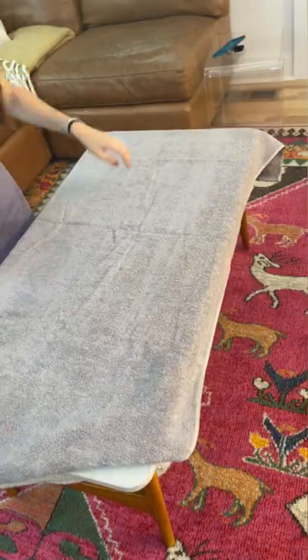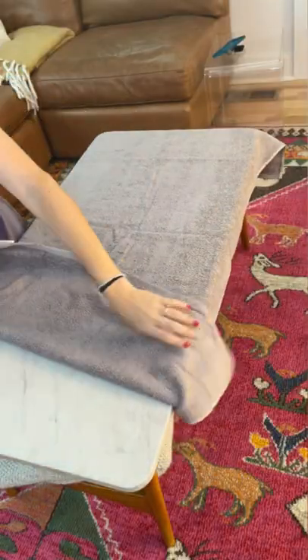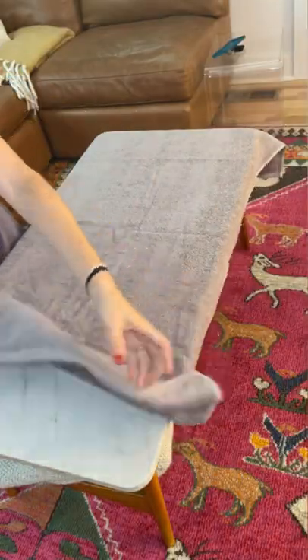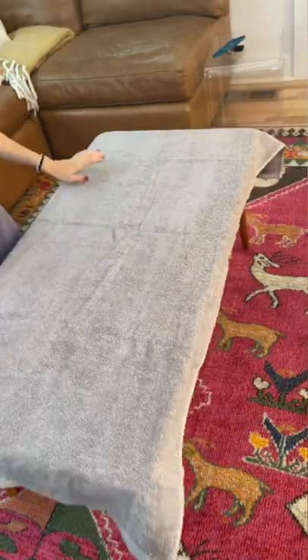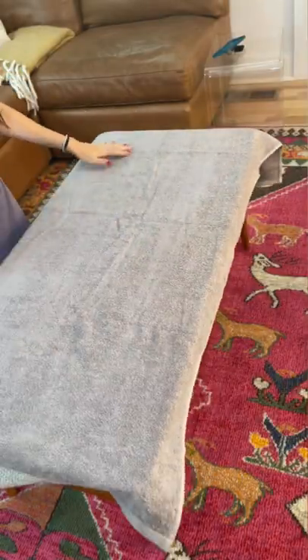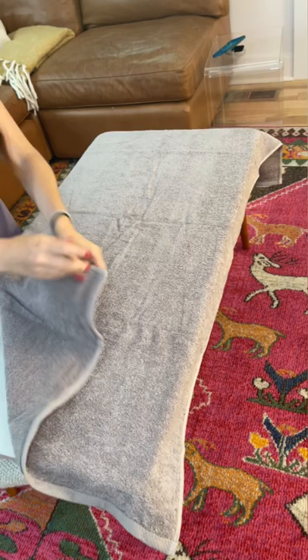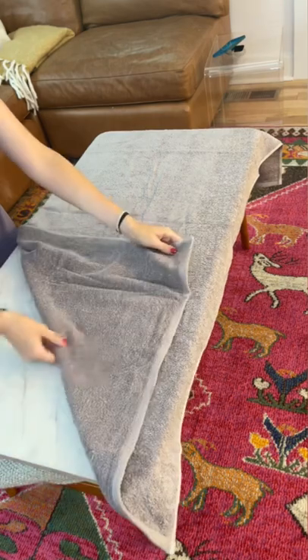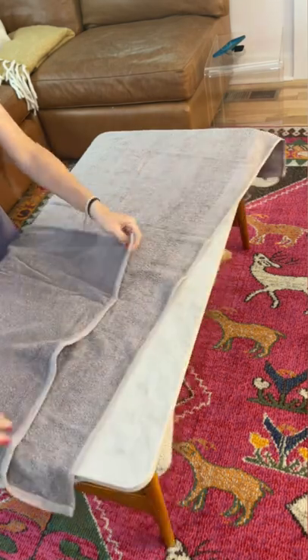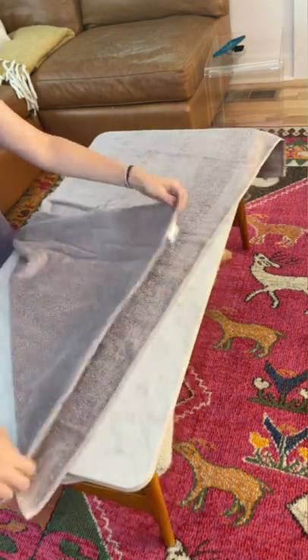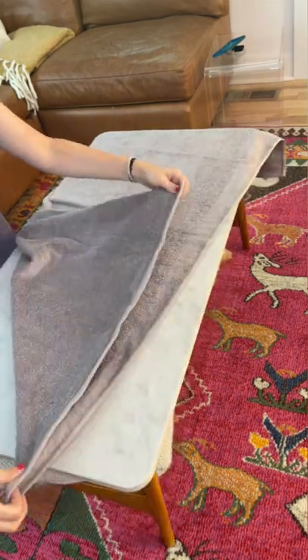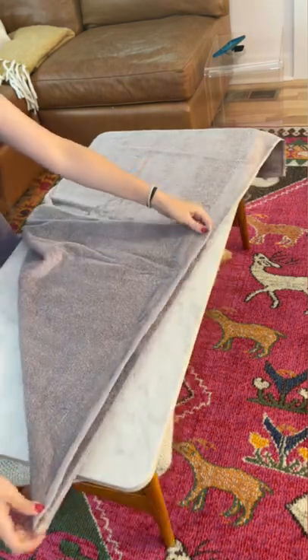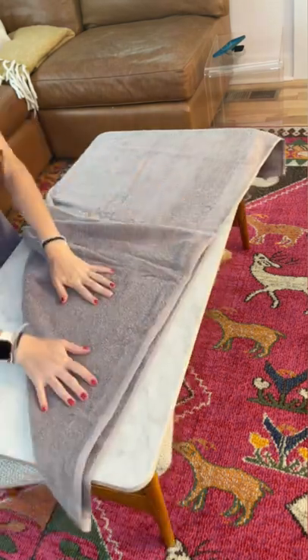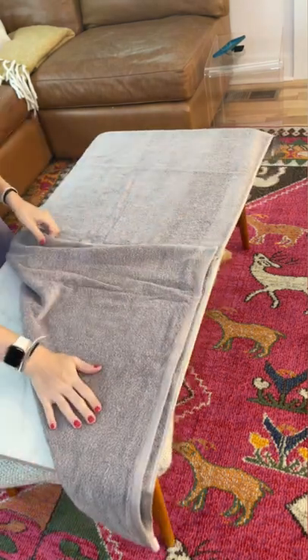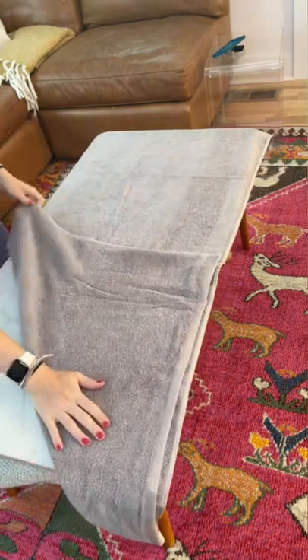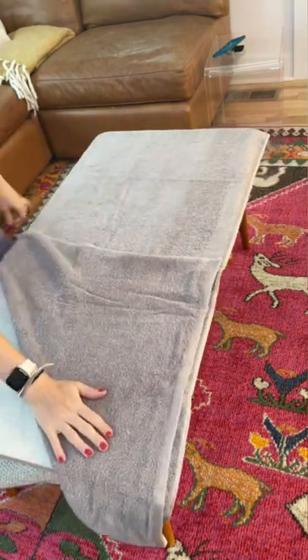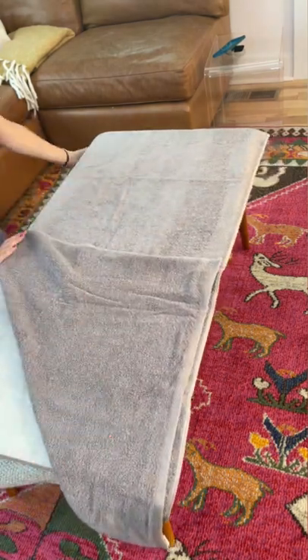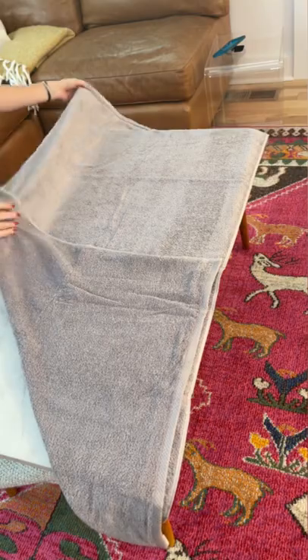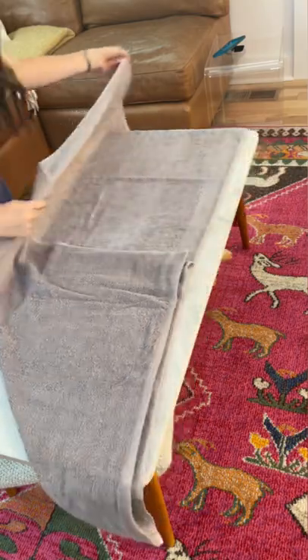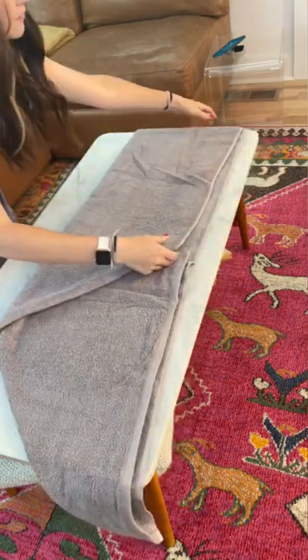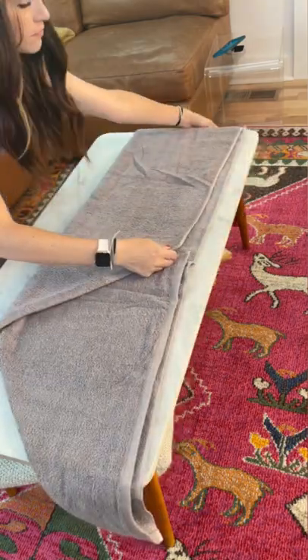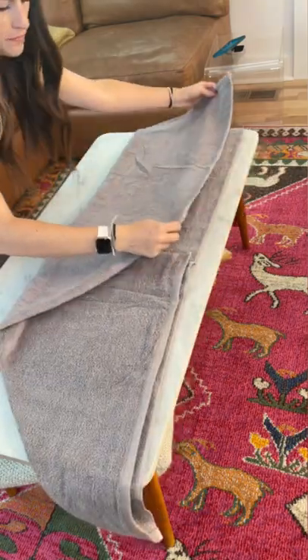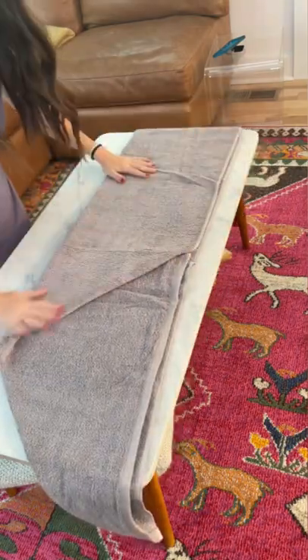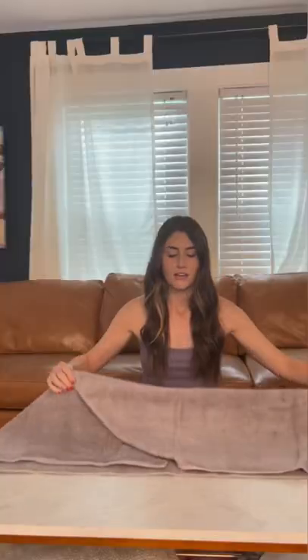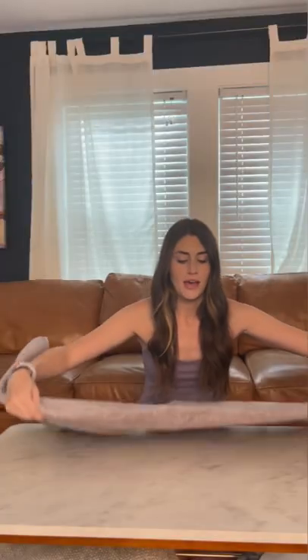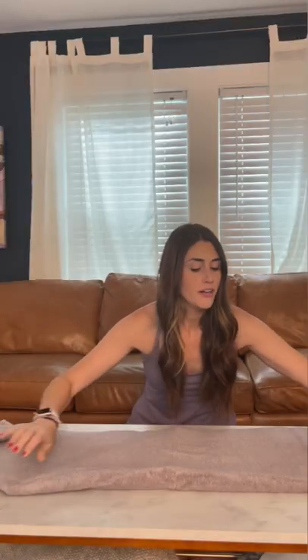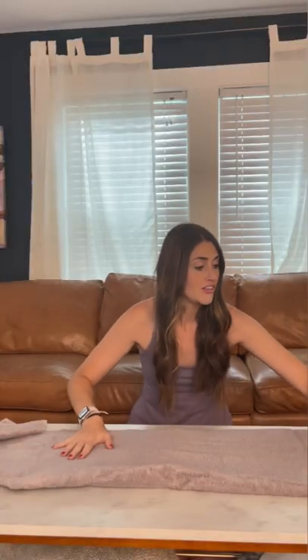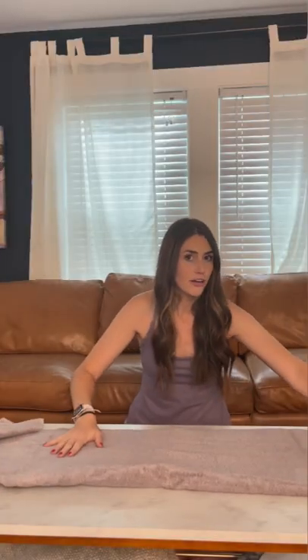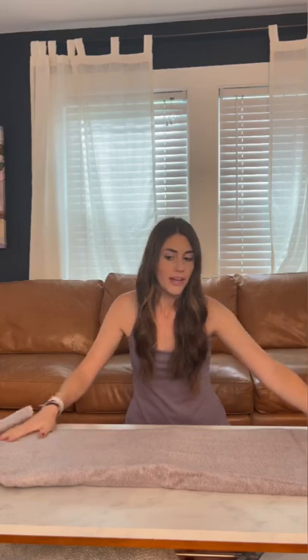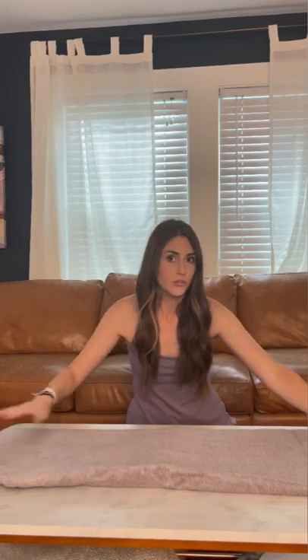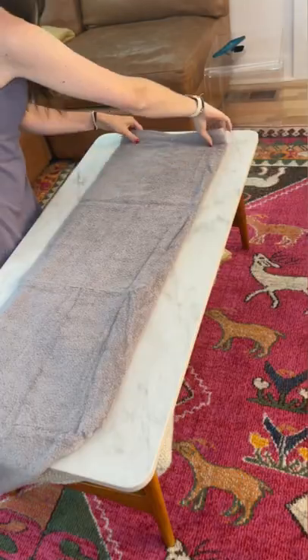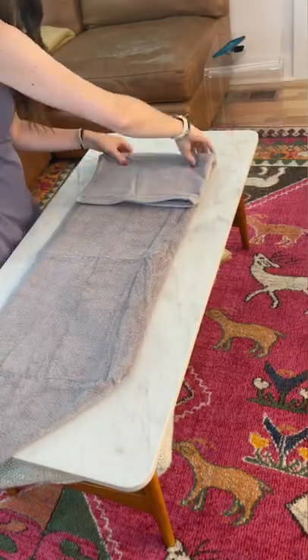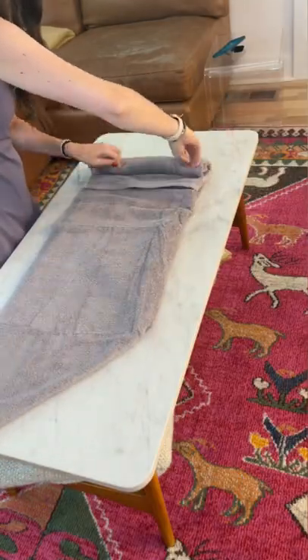Starting with your towel all the way open, you are going to lay it the long way and you are going to fold over one of the corners, and then you're going to fold the rest. Flip that over and then starting from one end, you're just going to roll.